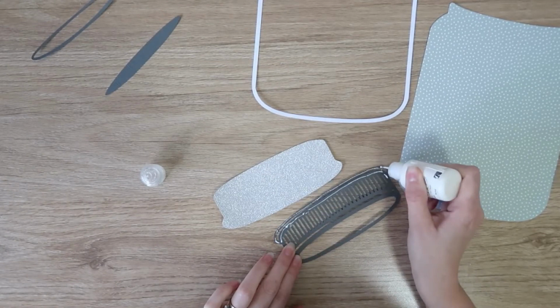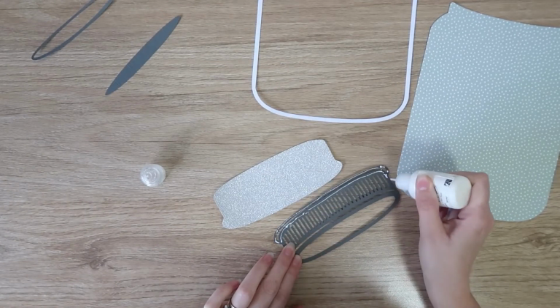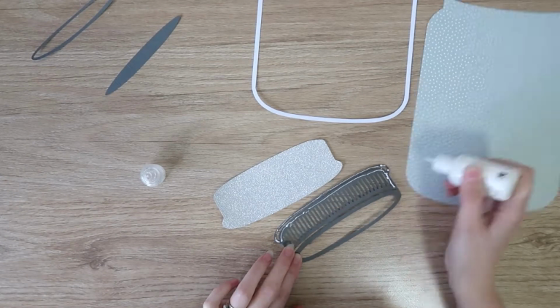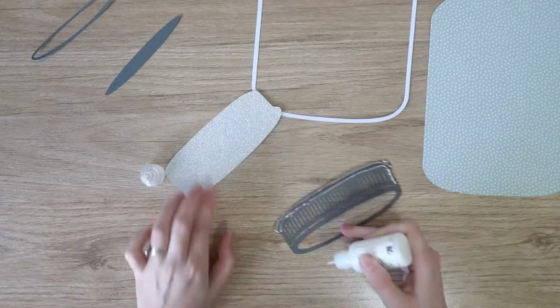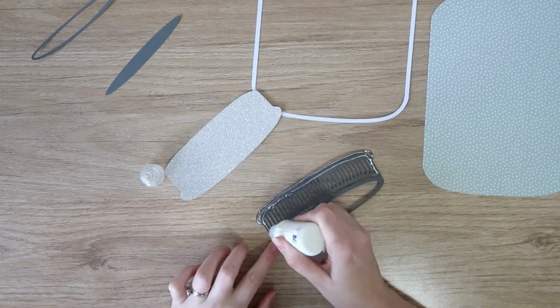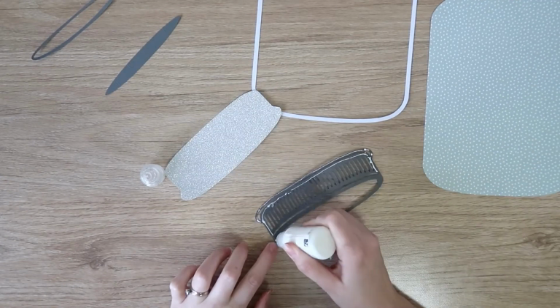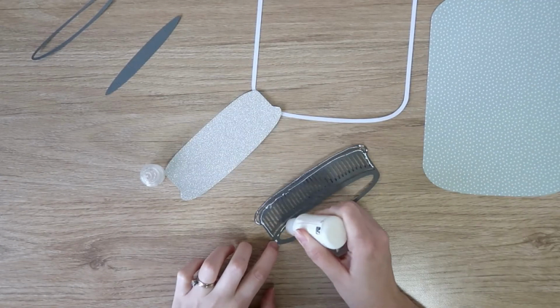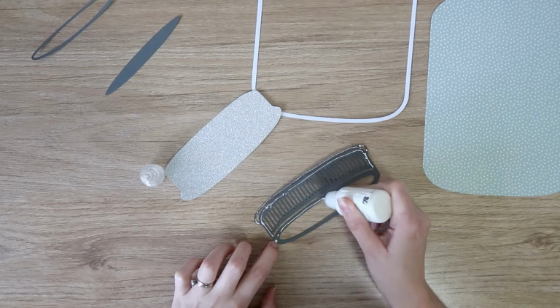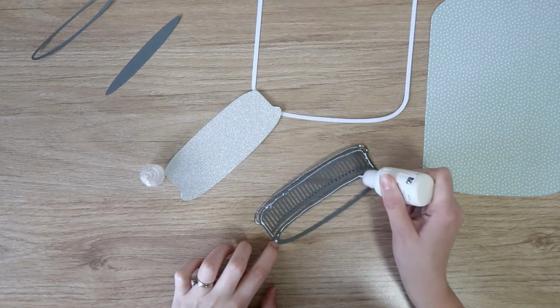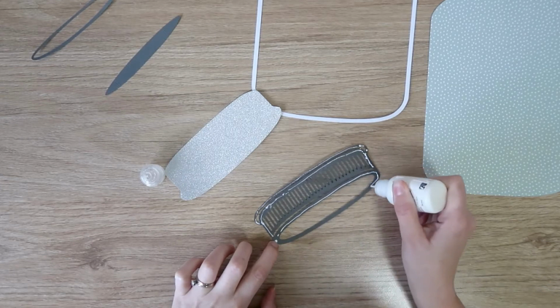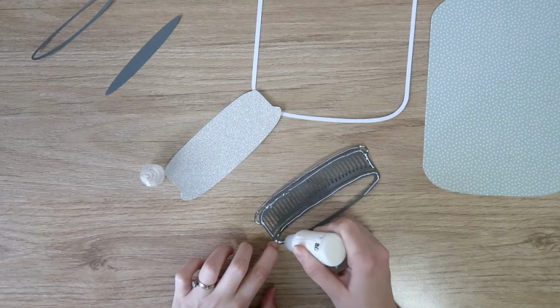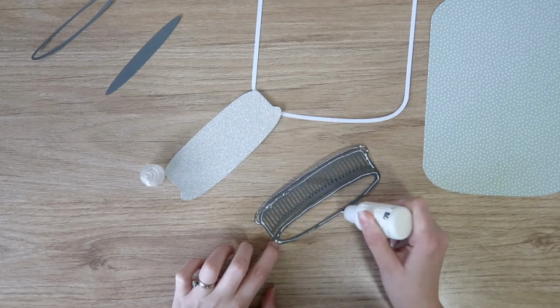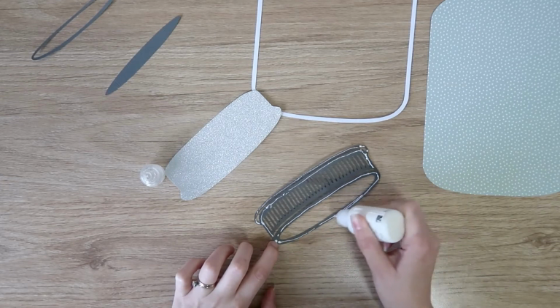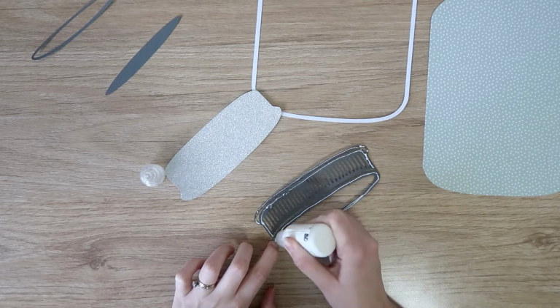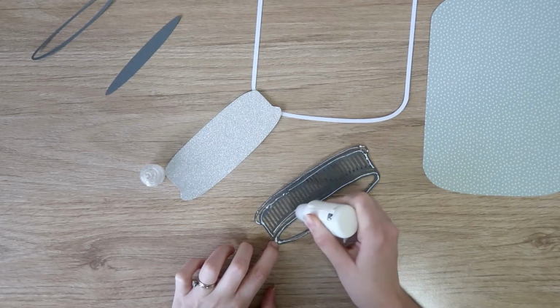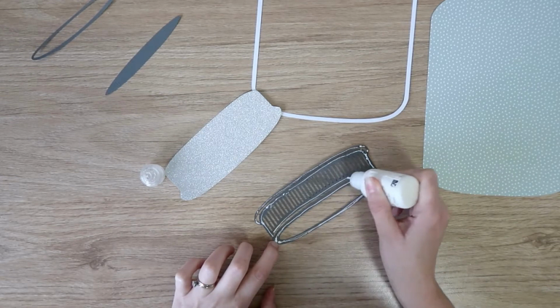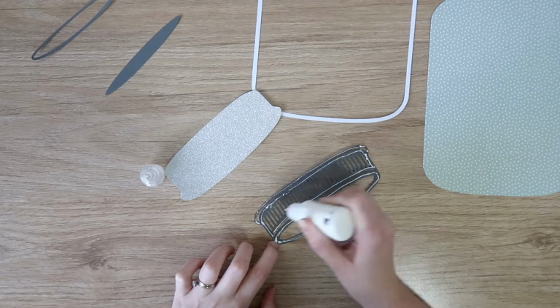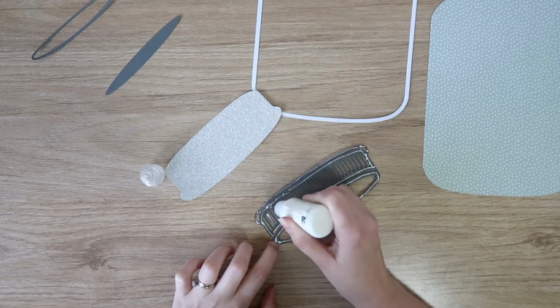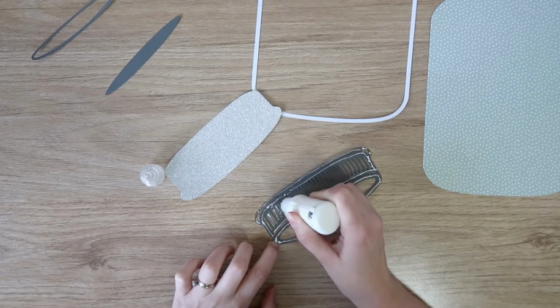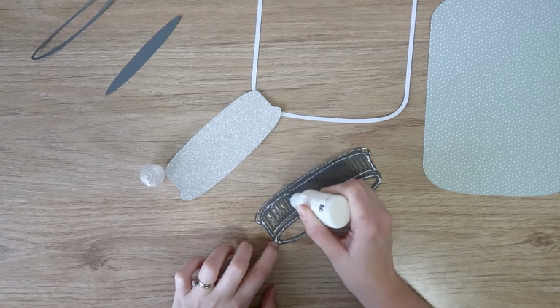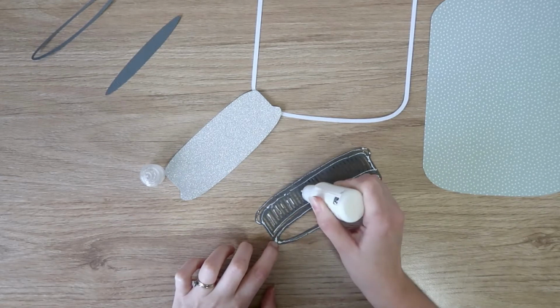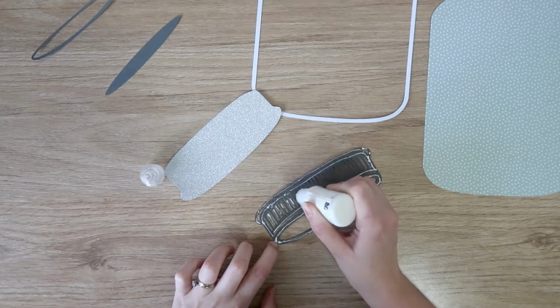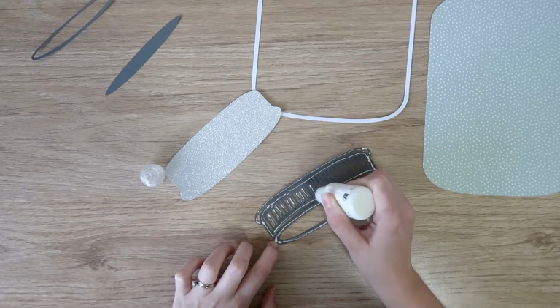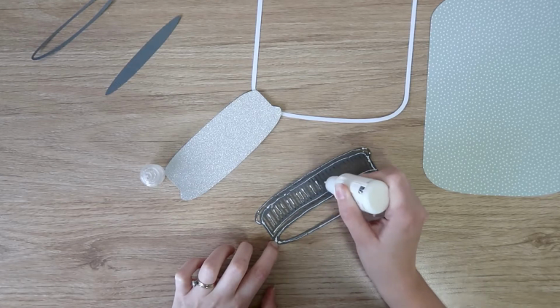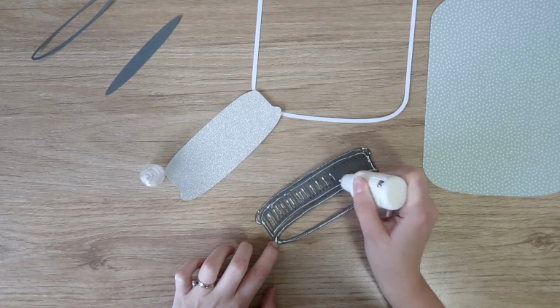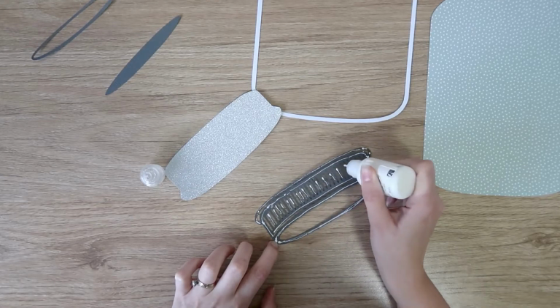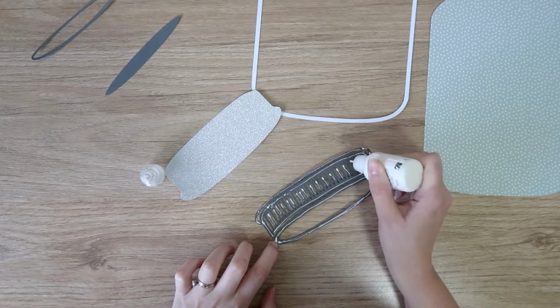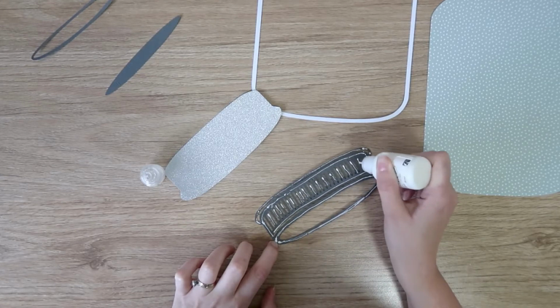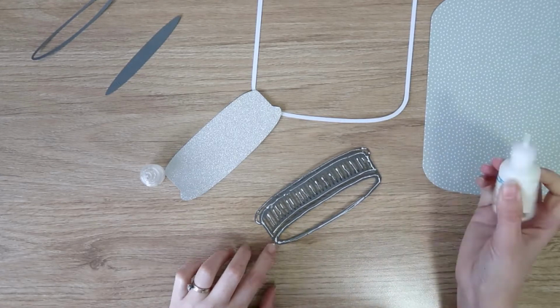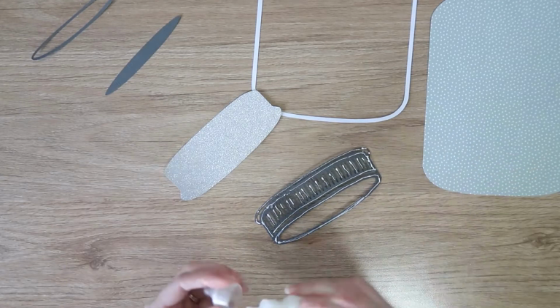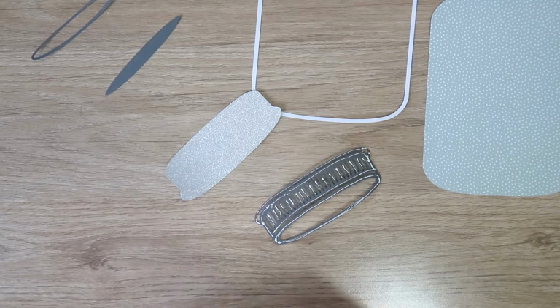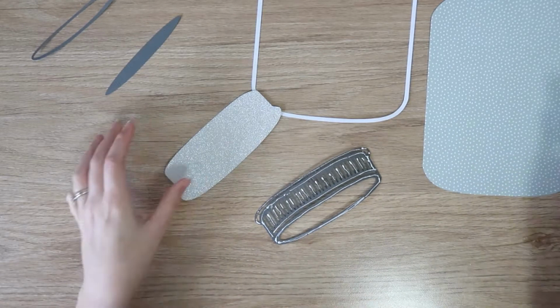I went on Etsy and did a search for mason jar cut files, found one that would suit, and then I modified it slightly in Silhouette Studio to make it exactly what I was looking for.